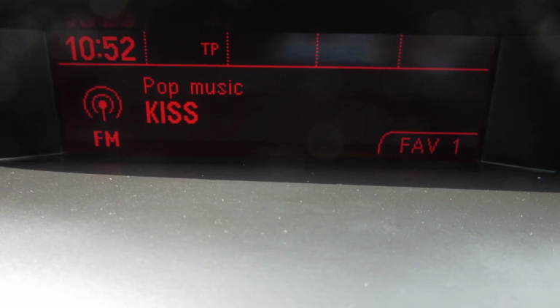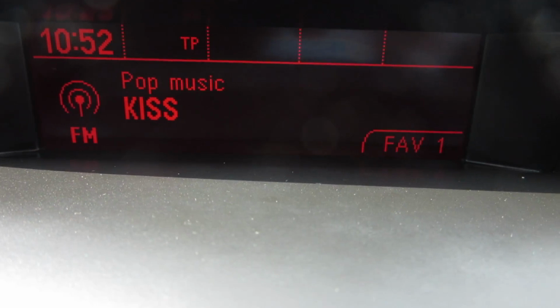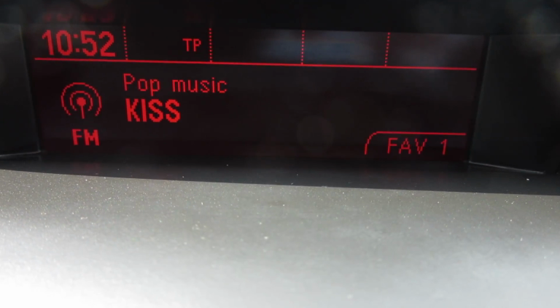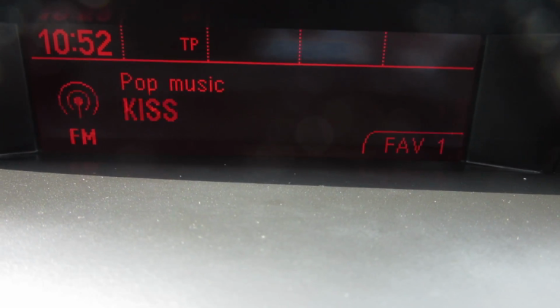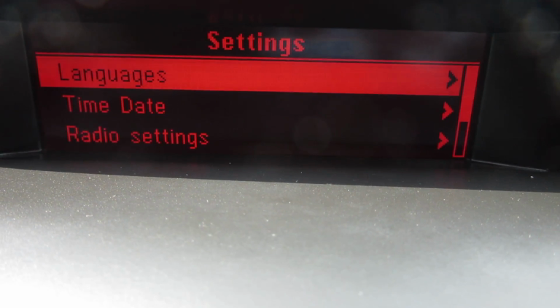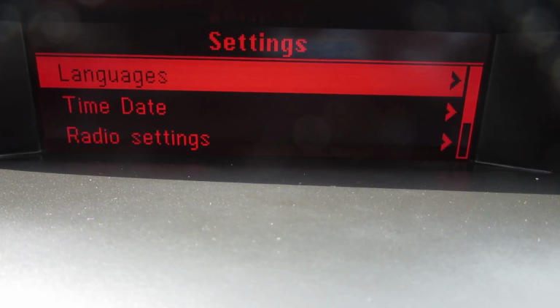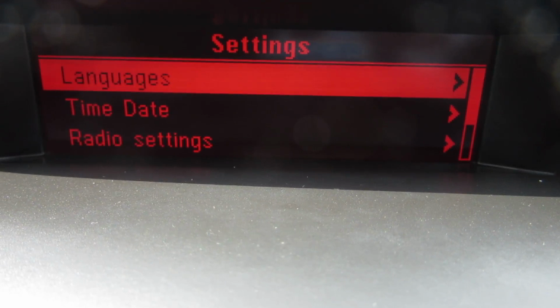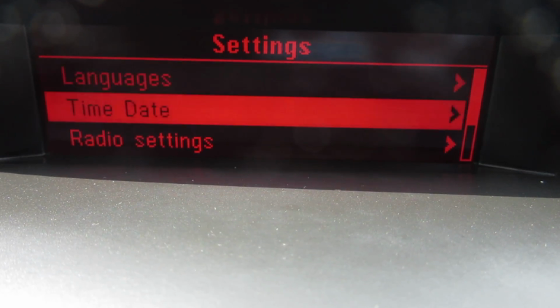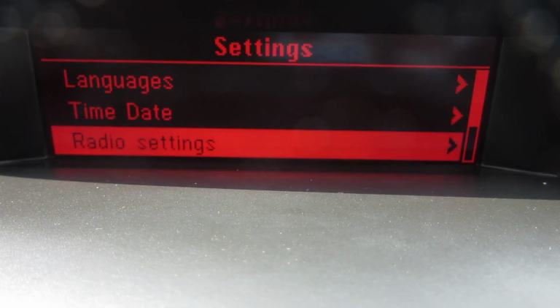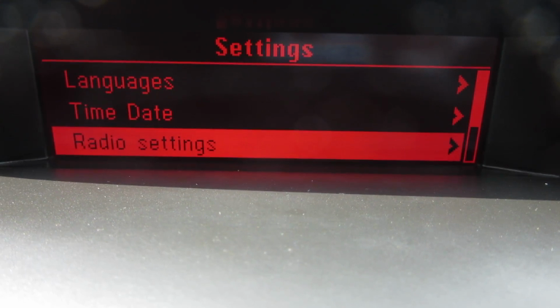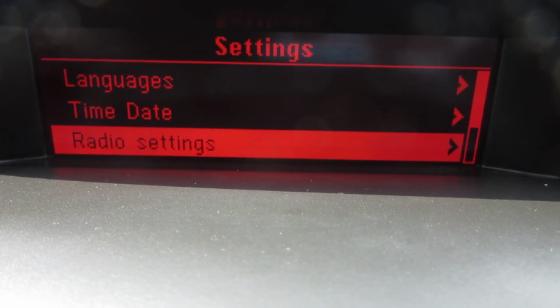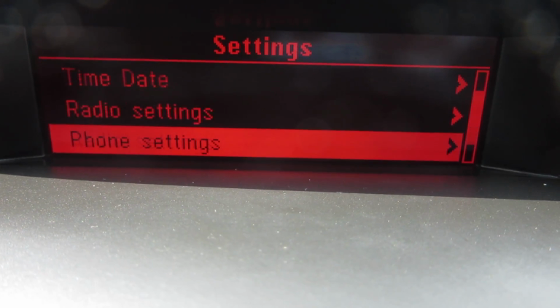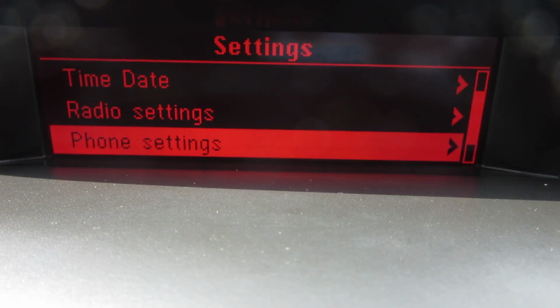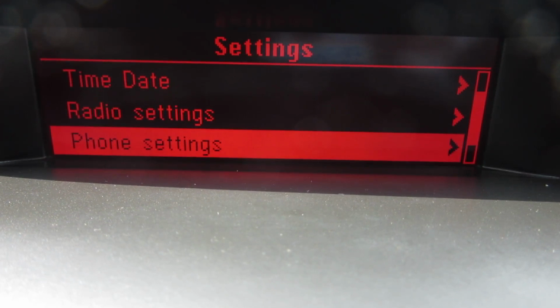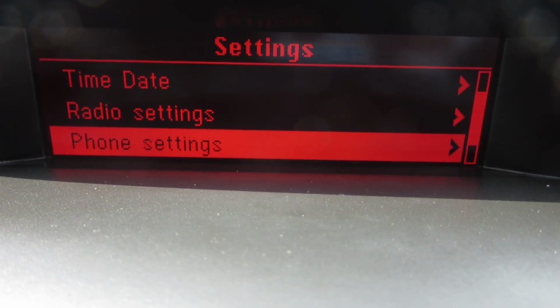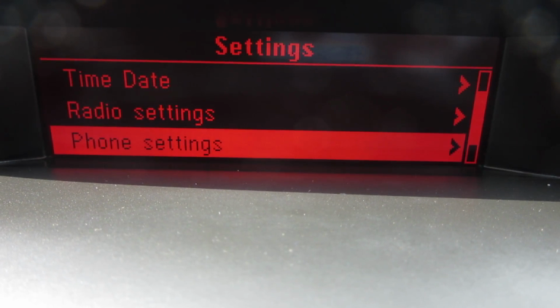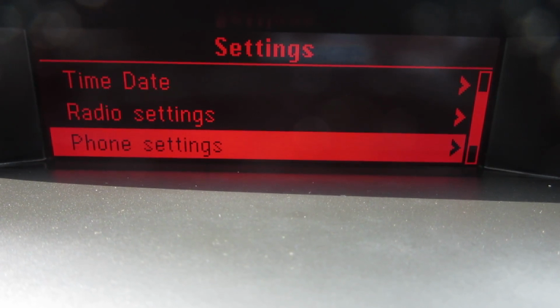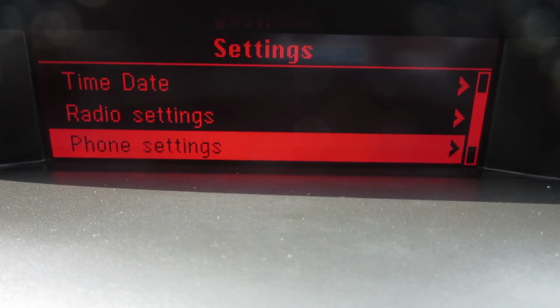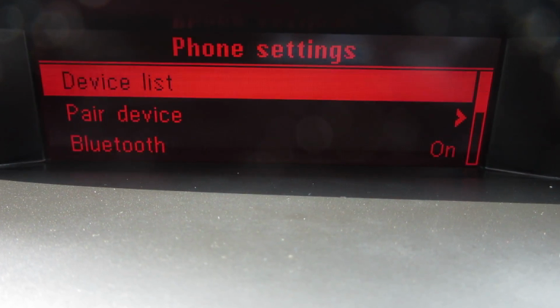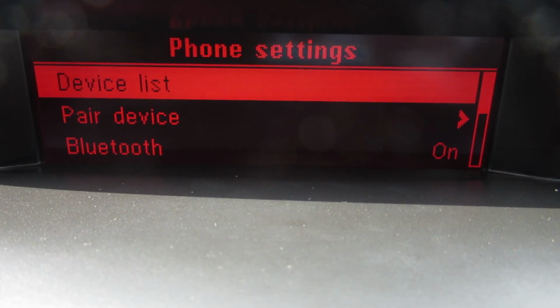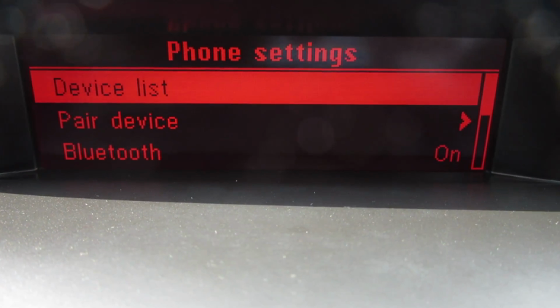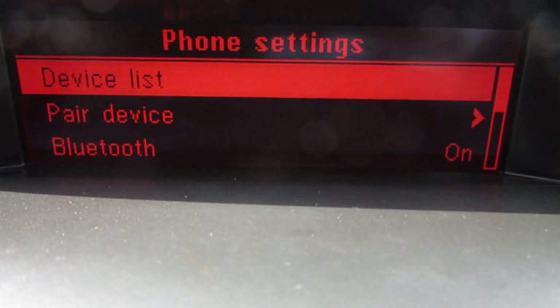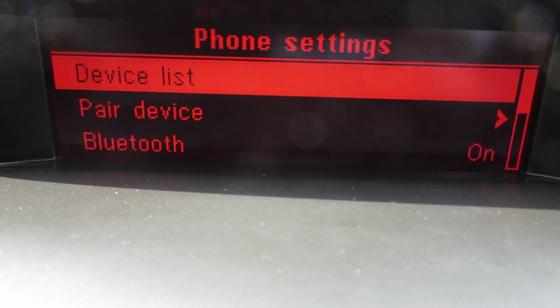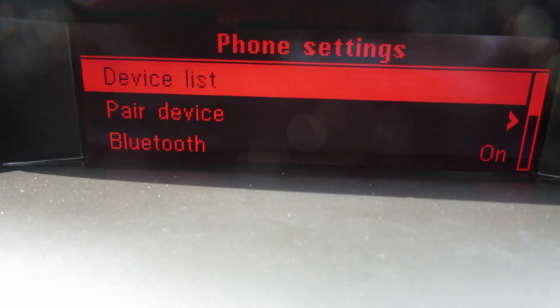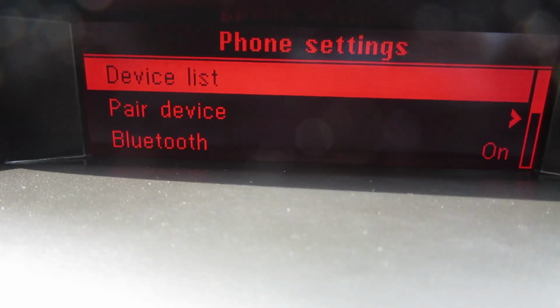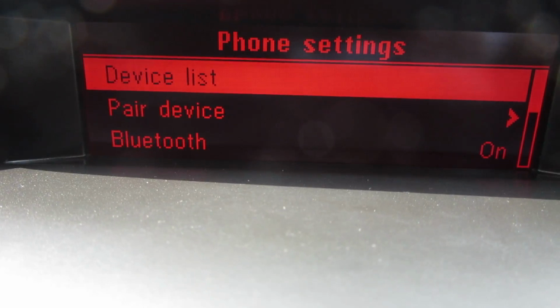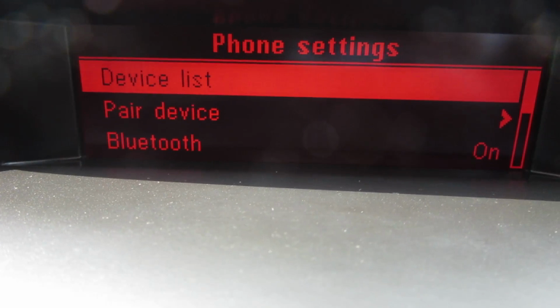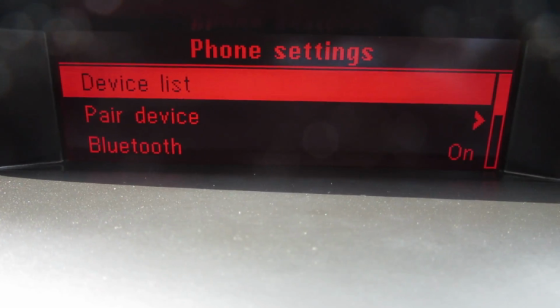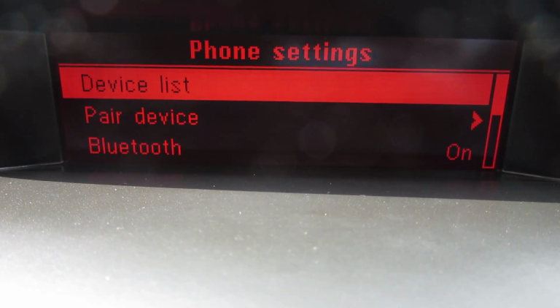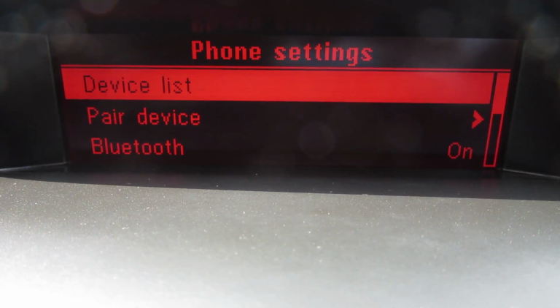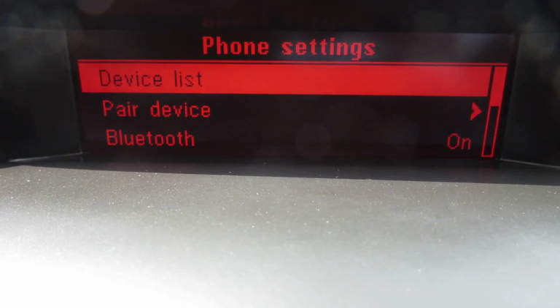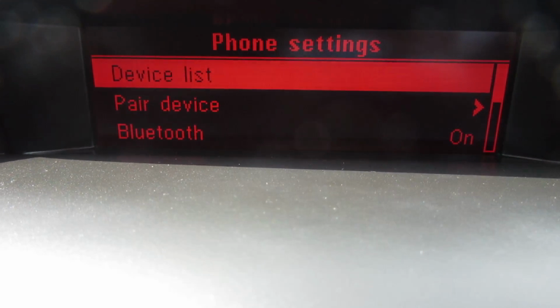And if I push configure, there you go, there's your phone settings there. So you've got Bluetooth.